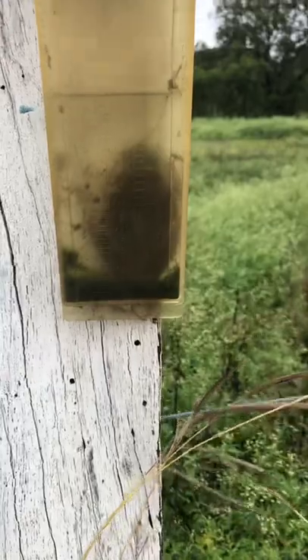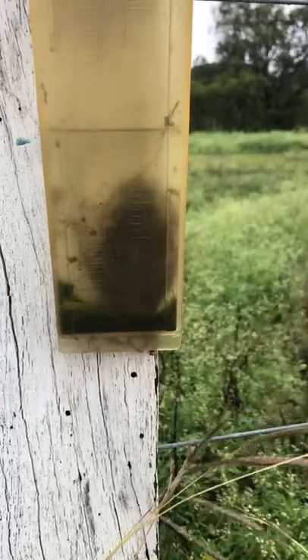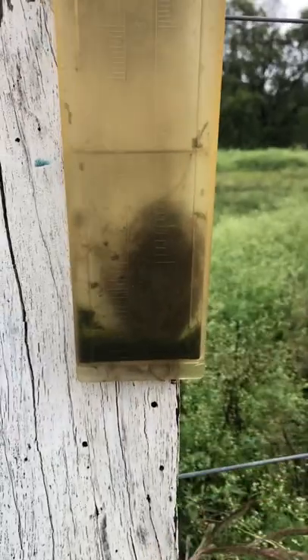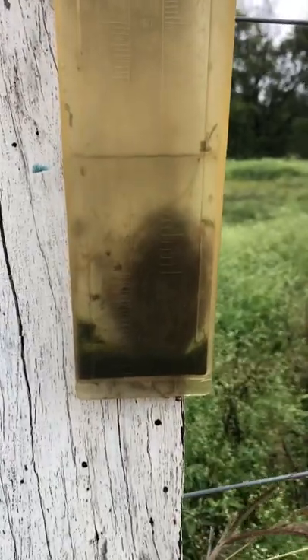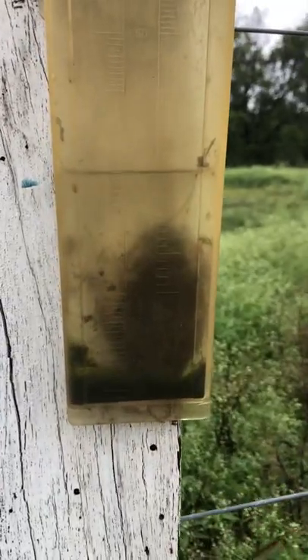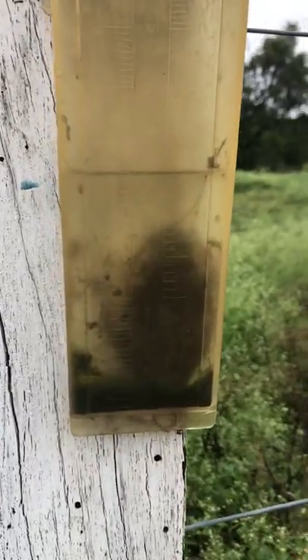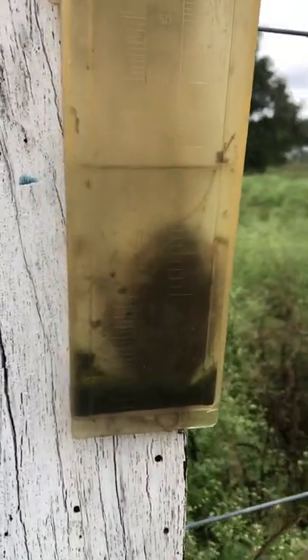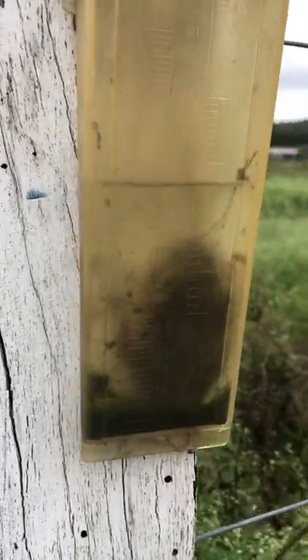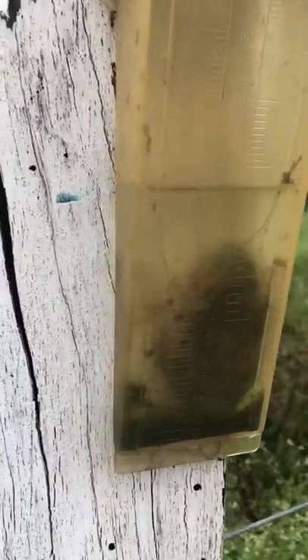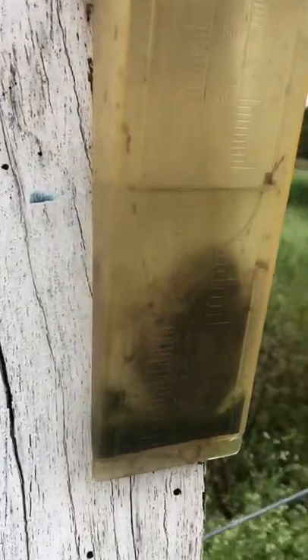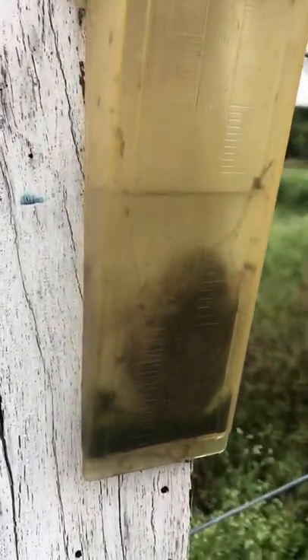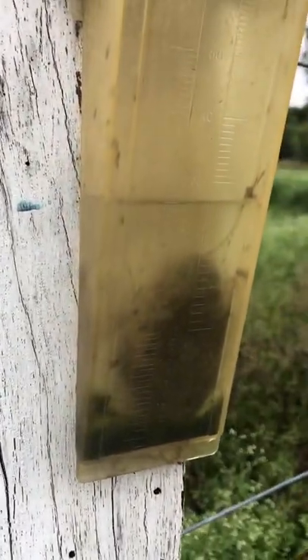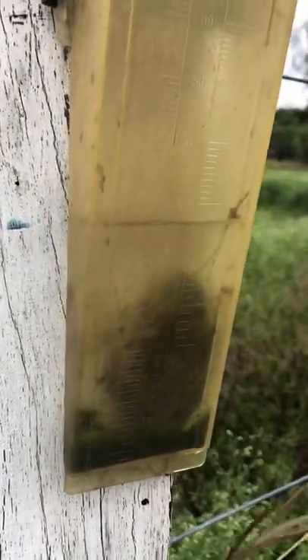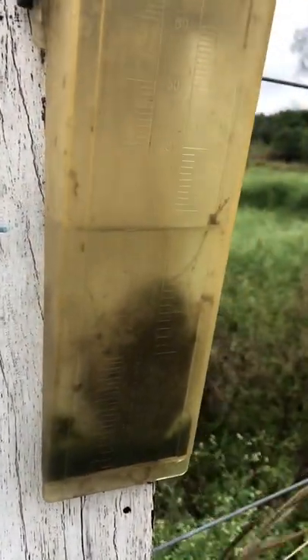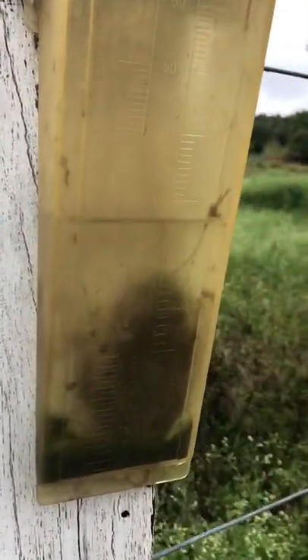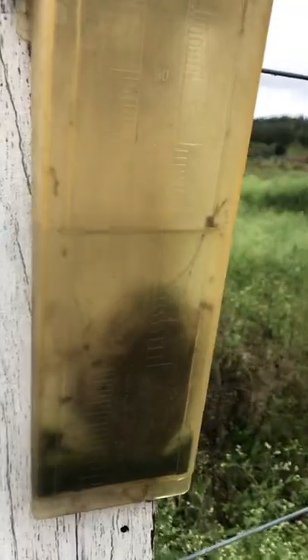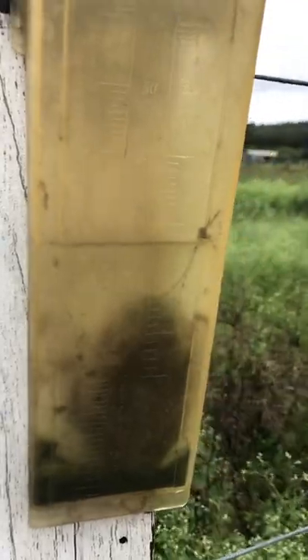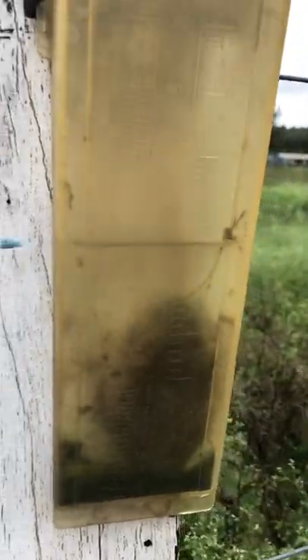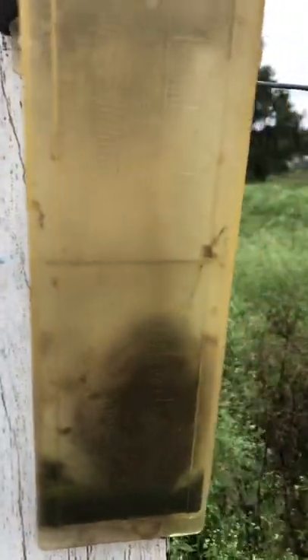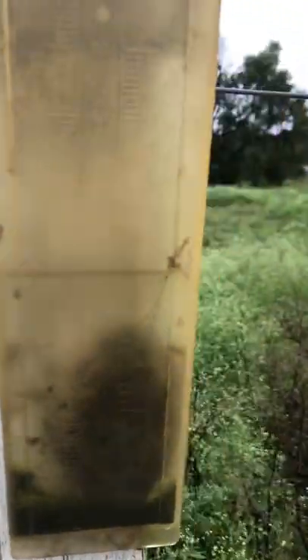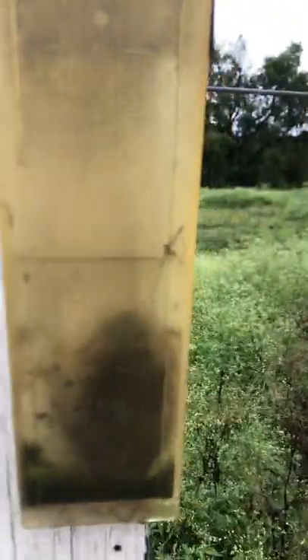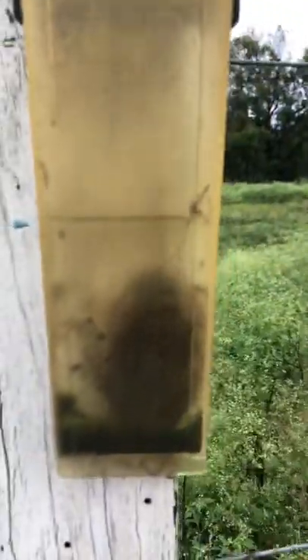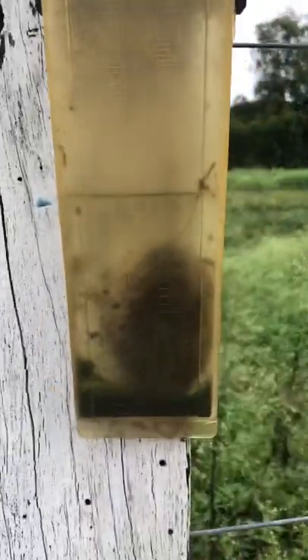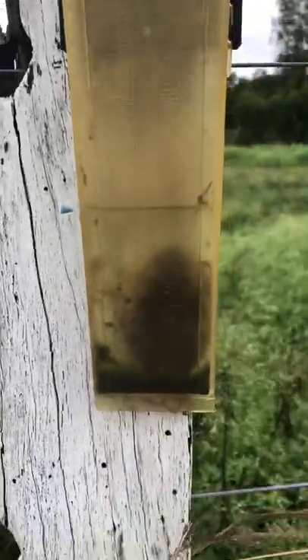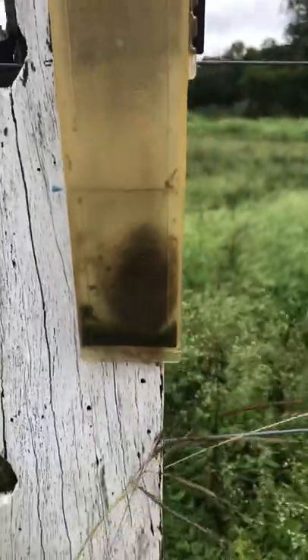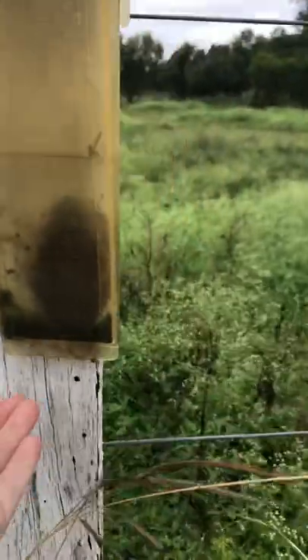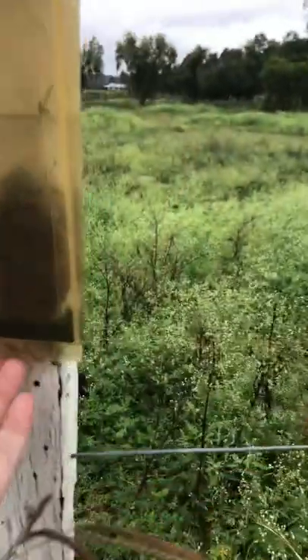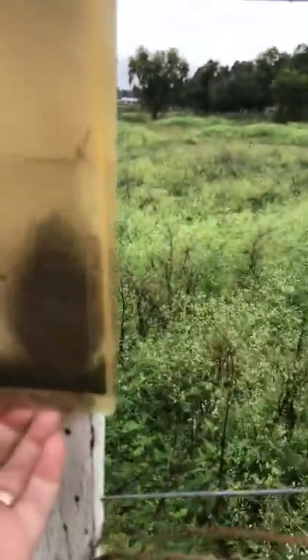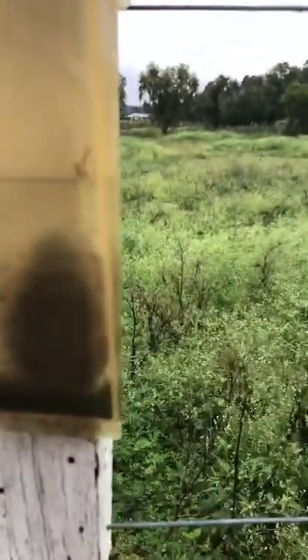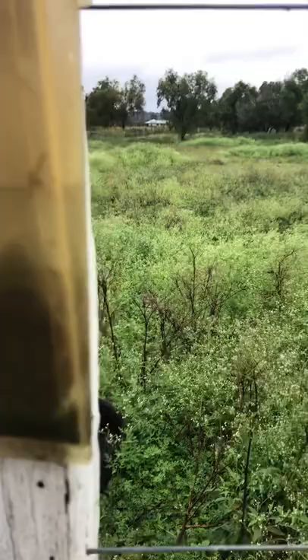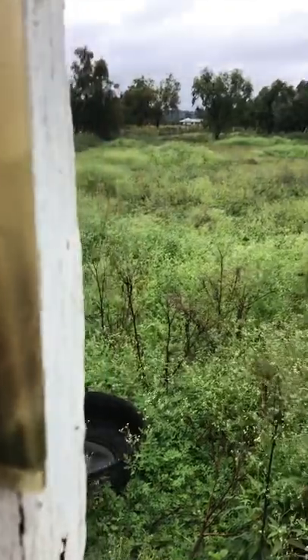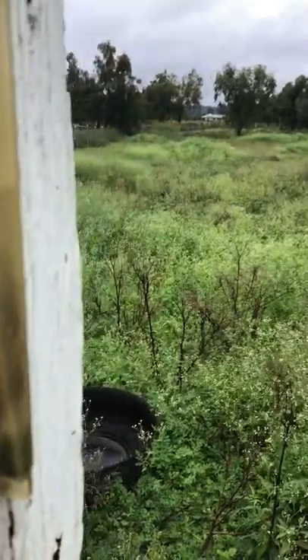Checking the rain gauge — and what is that in there? Can you guys see that? It's a froggy. So we need to get him out, don't we?